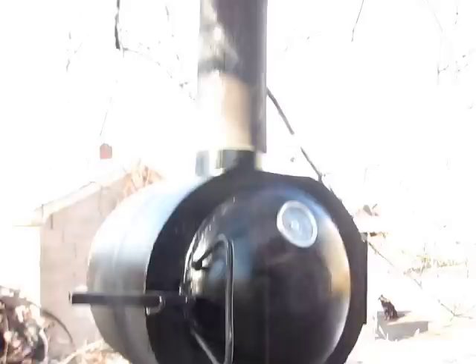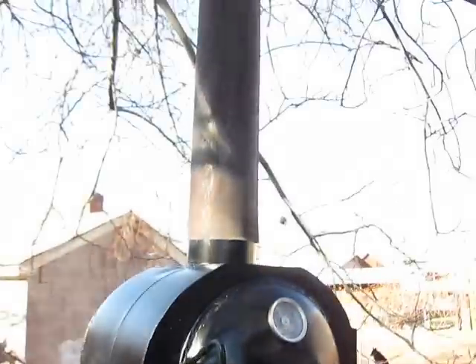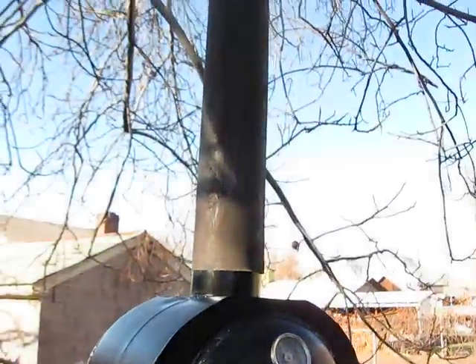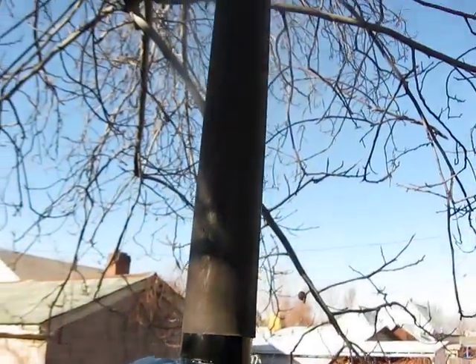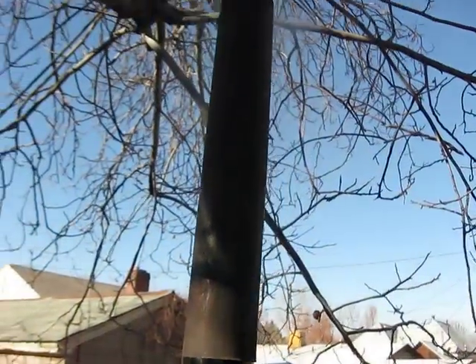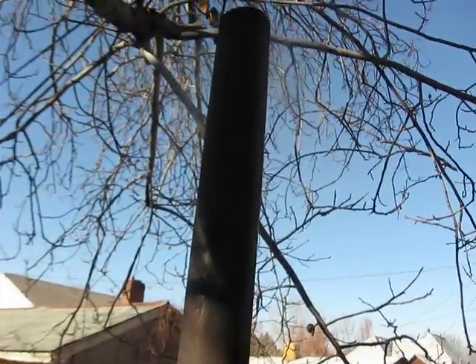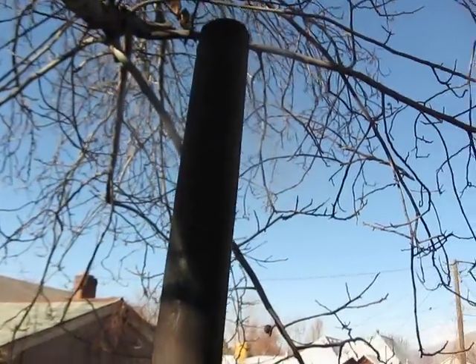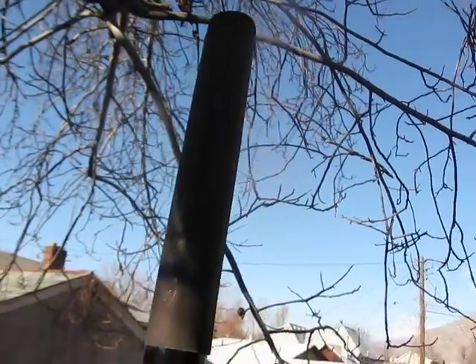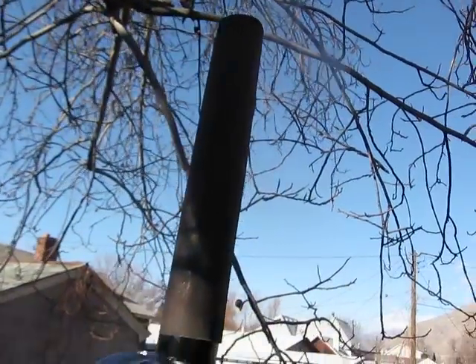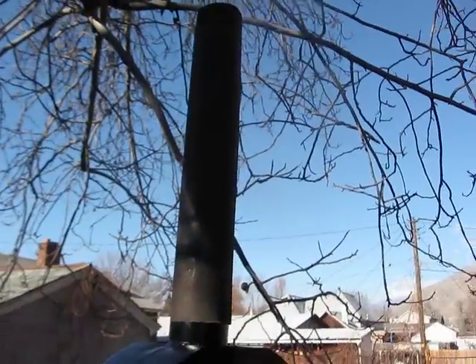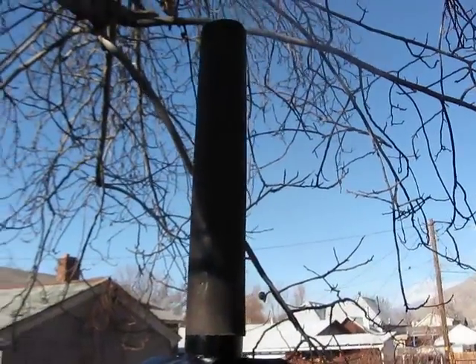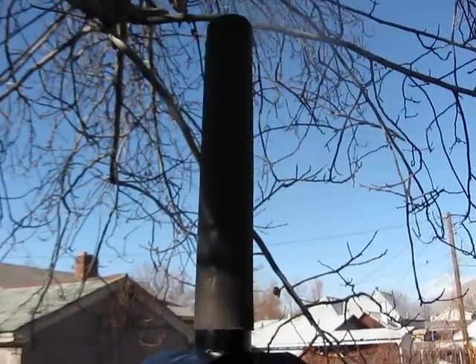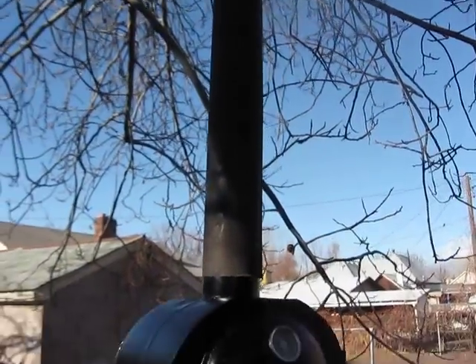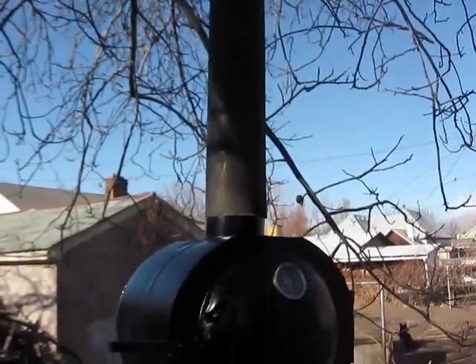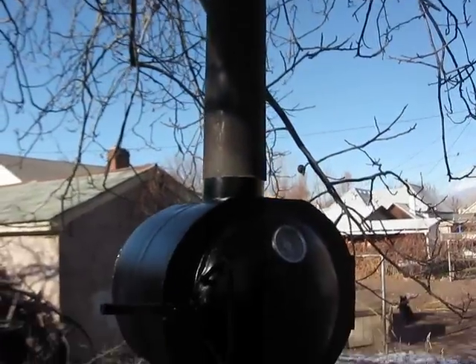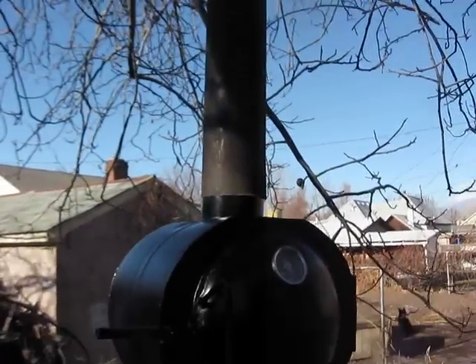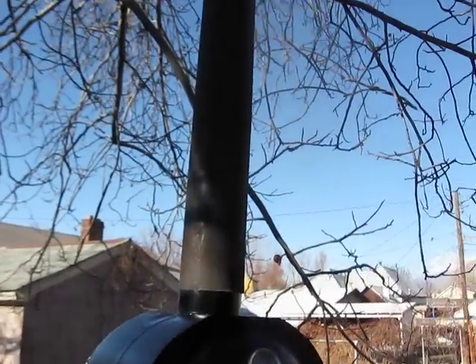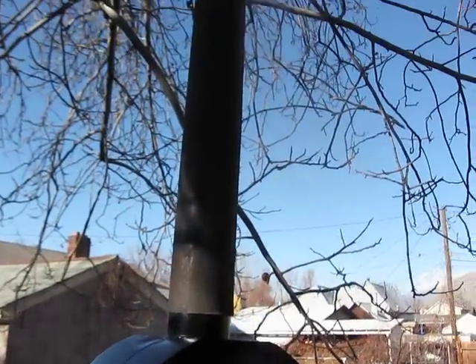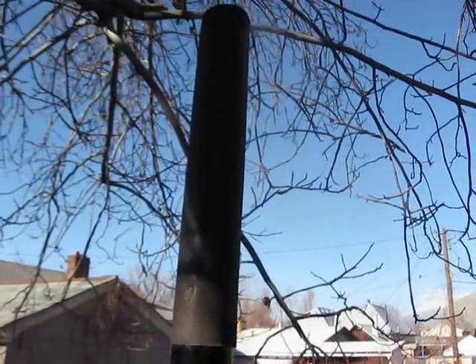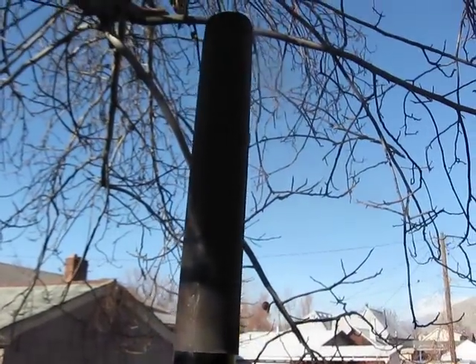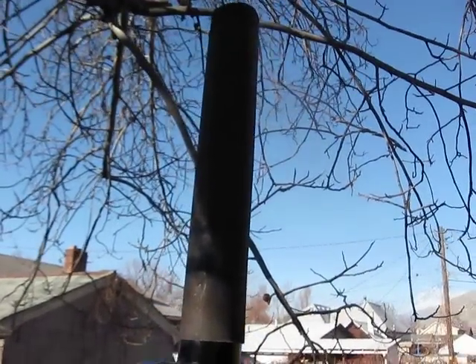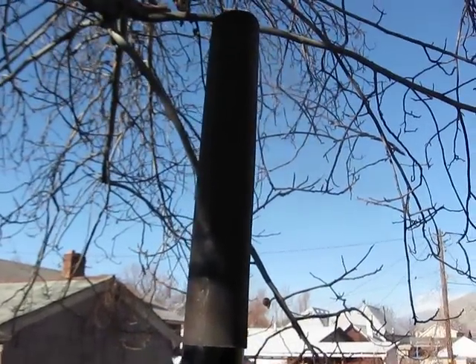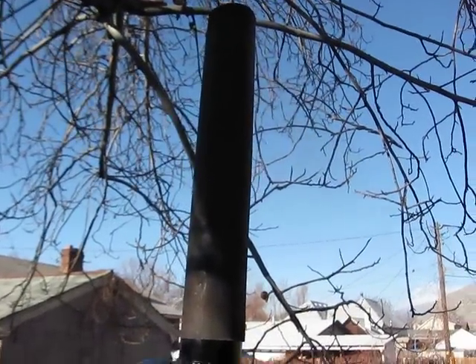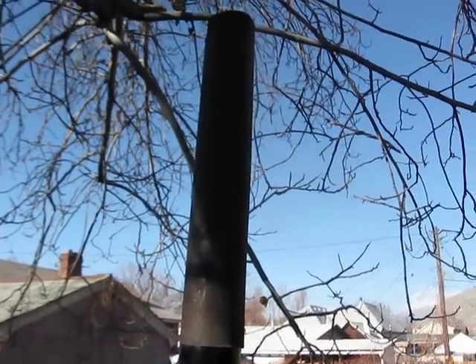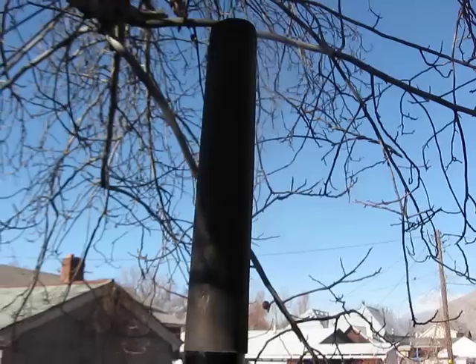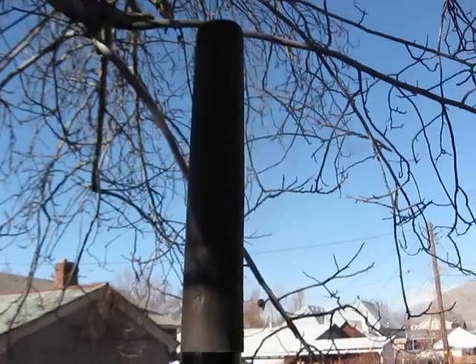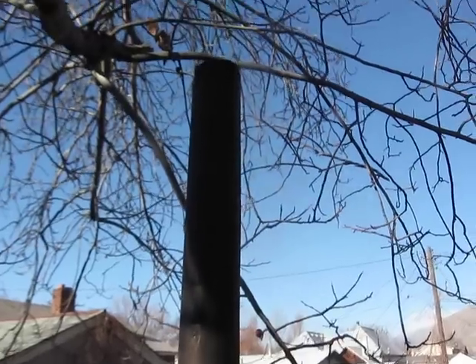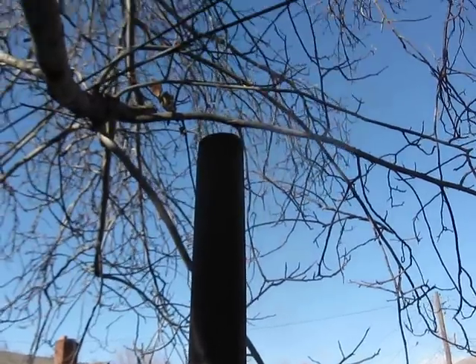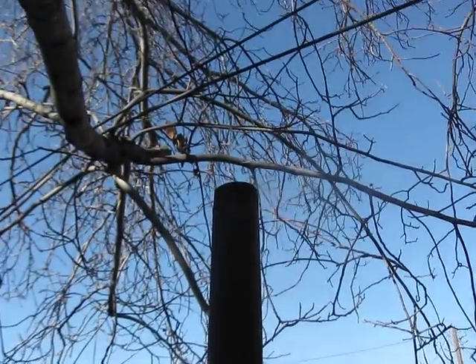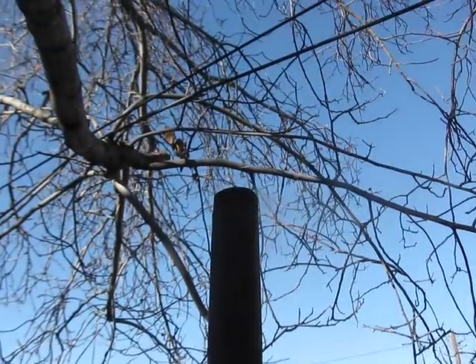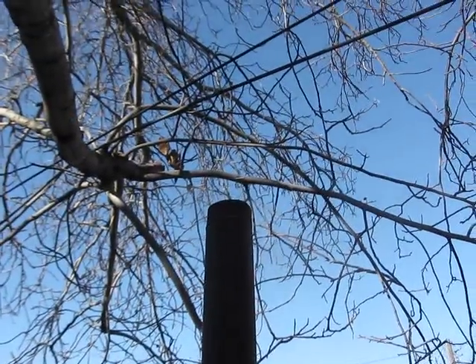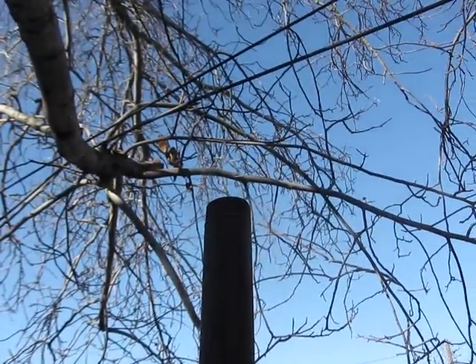We've got a 2-foot chimney flue — this is a 4-inch flue pipe on it — and if you wanted even more airflow, you could put another one out there. It would probably even make it better.